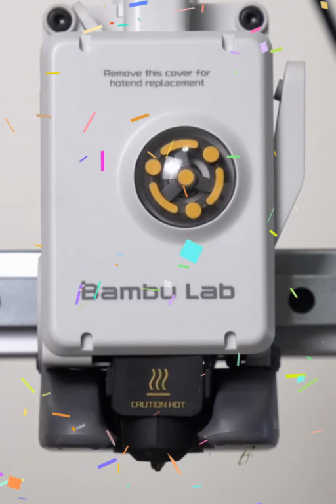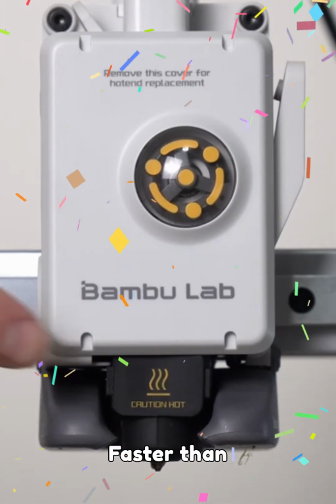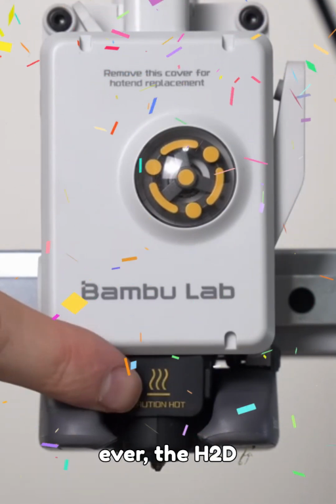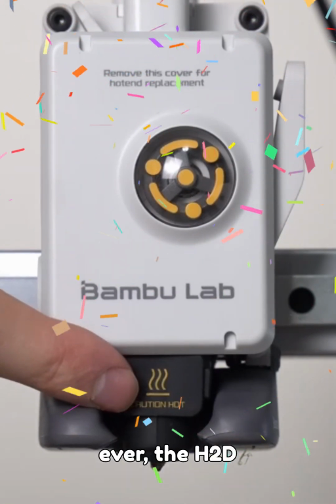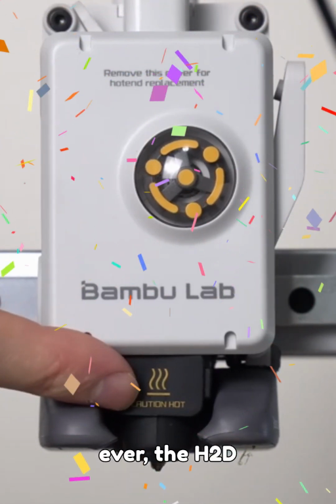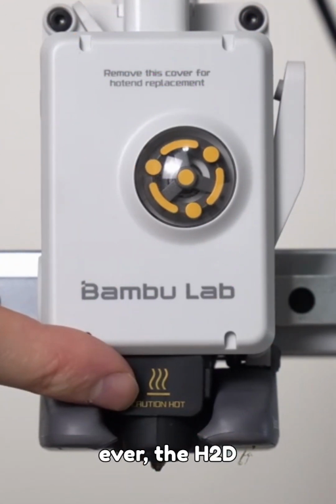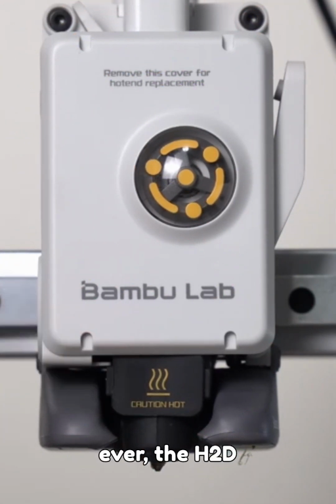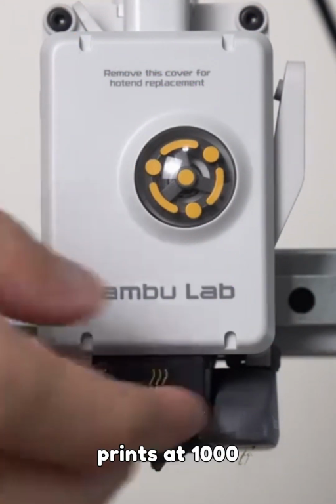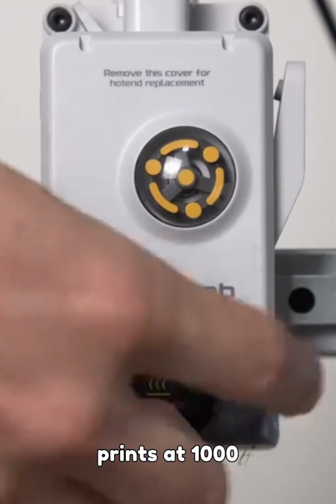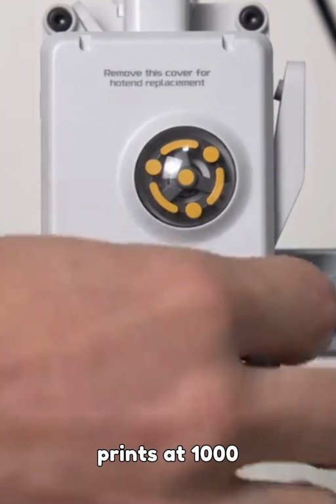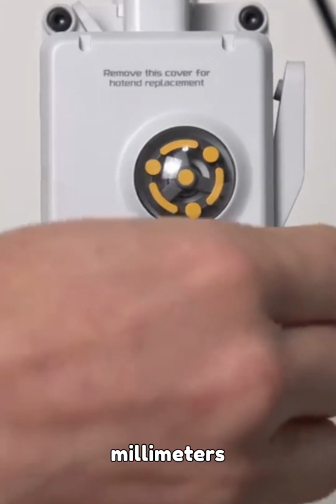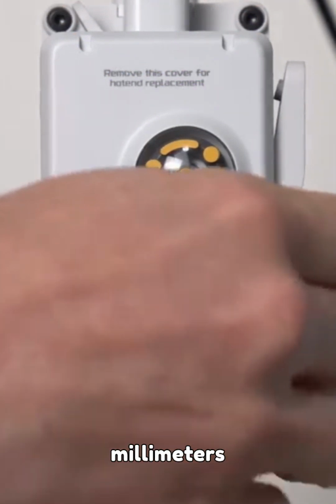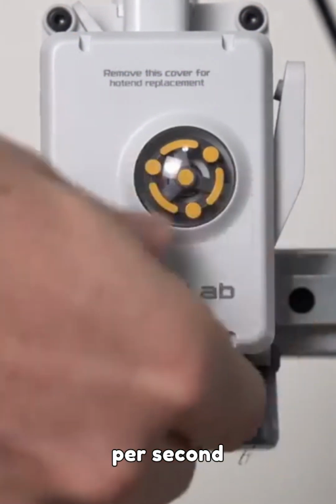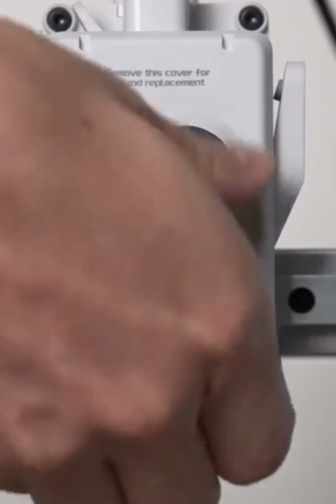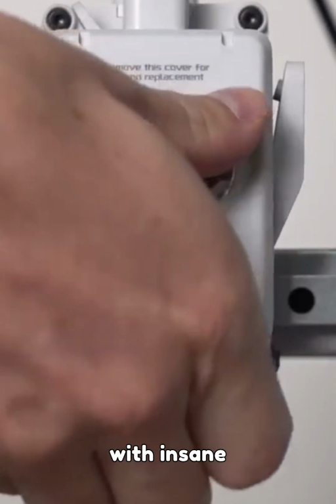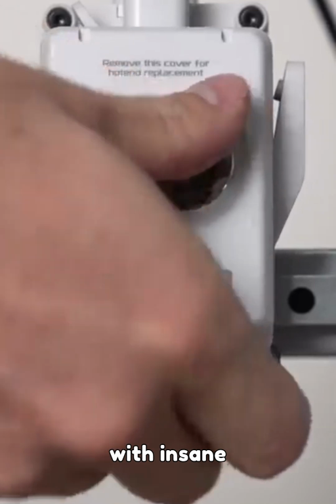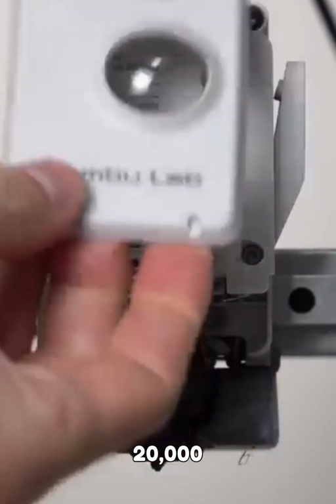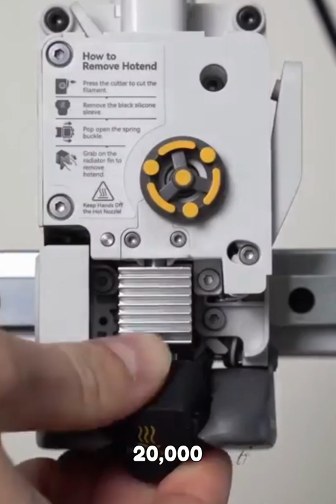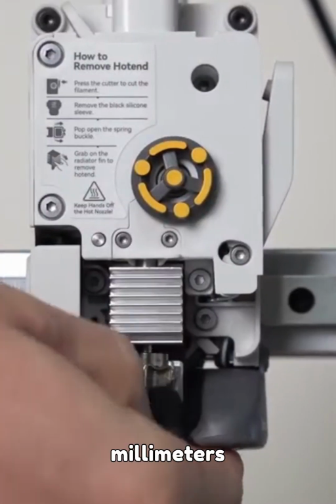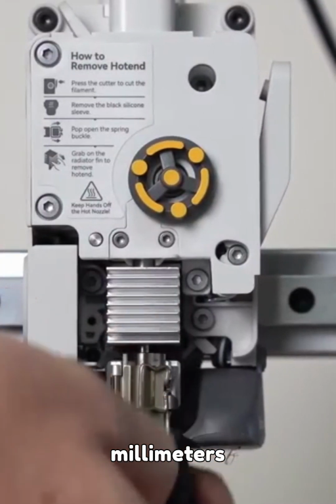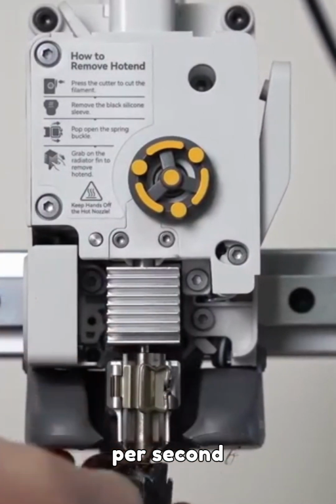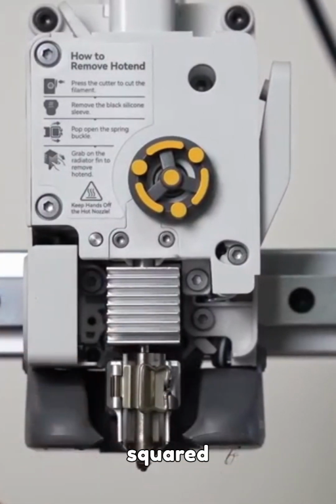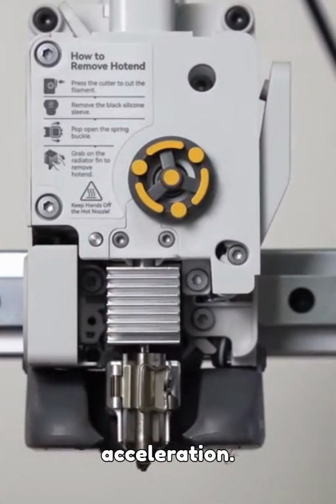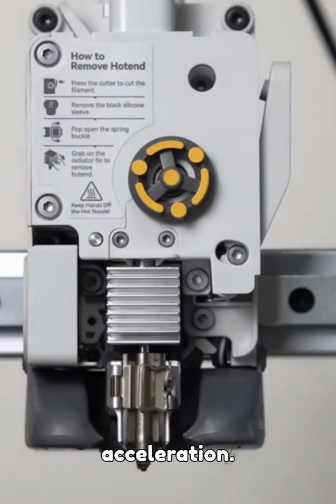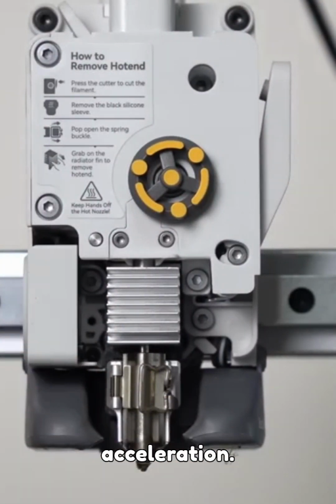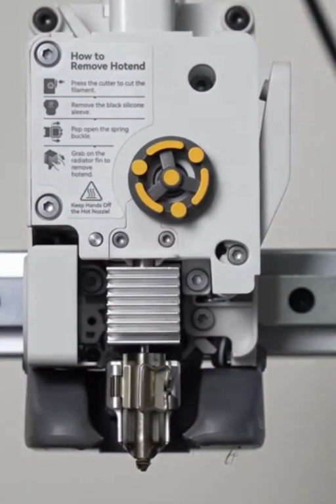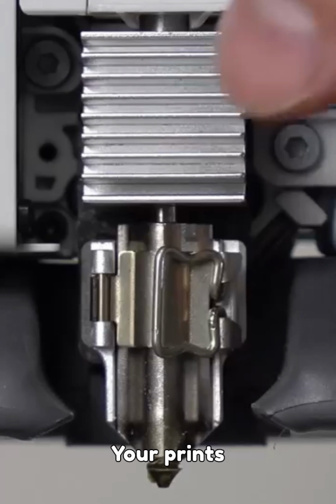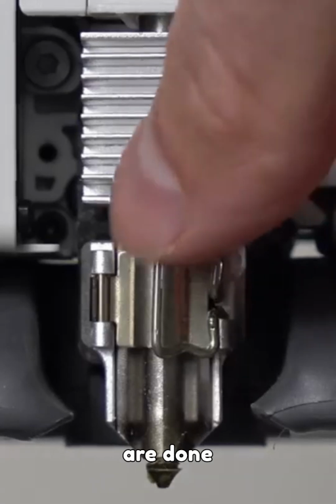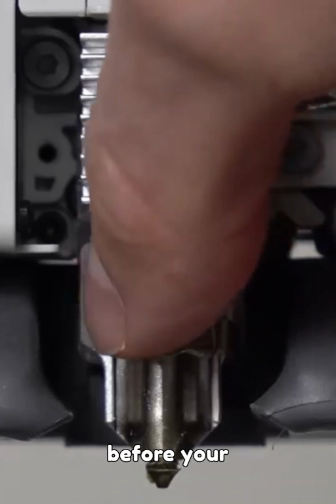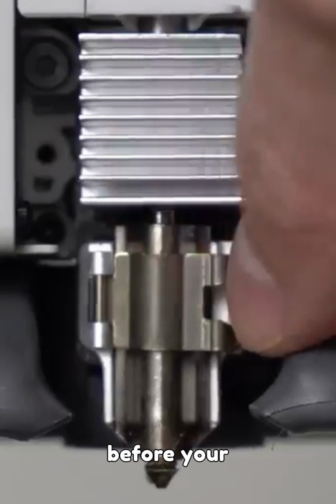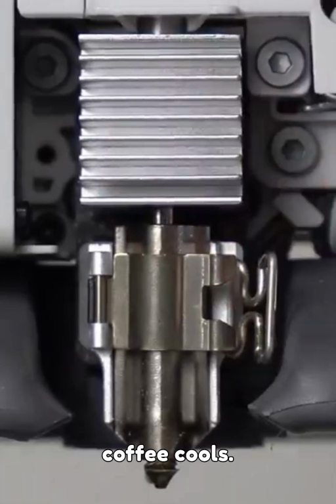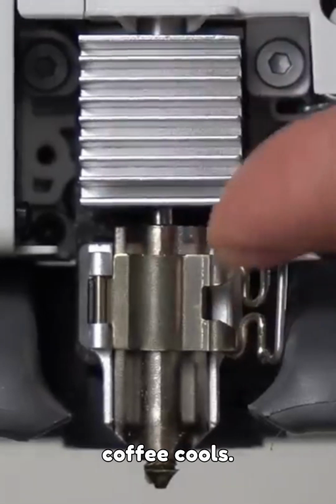Faster than ever. The H2D prints at 1,000 millimeters per second with insane 20,000 millimeters per second squared acceleration. Your prints are done before your coffee cools.